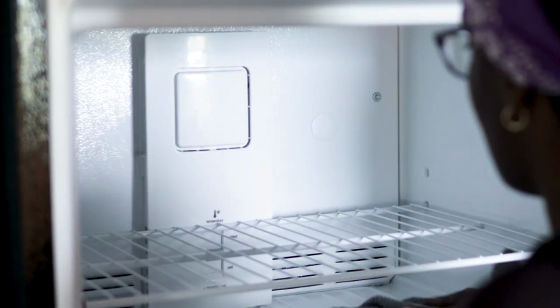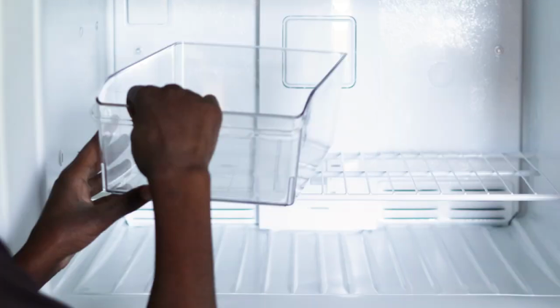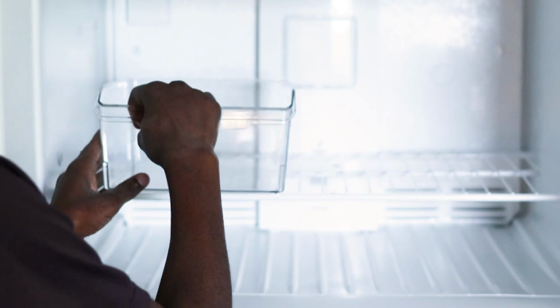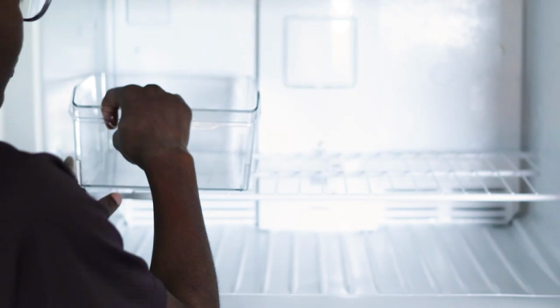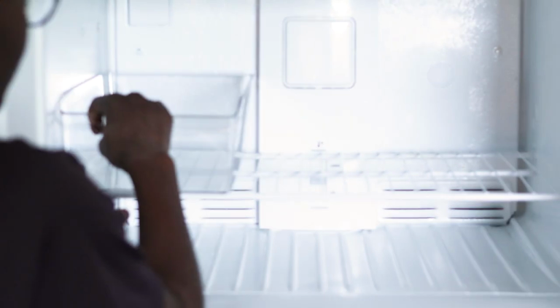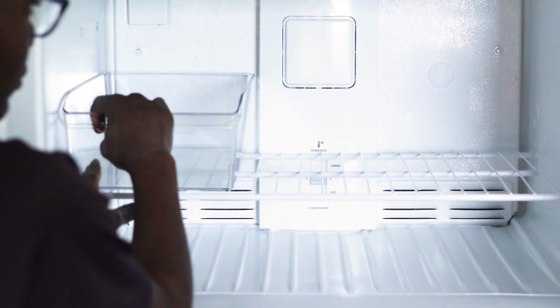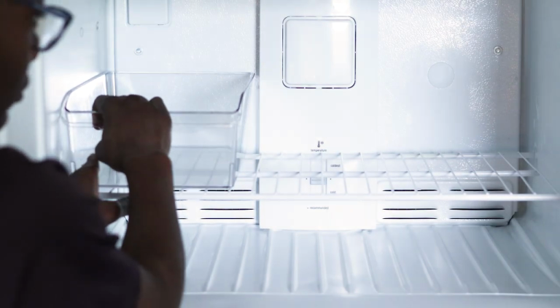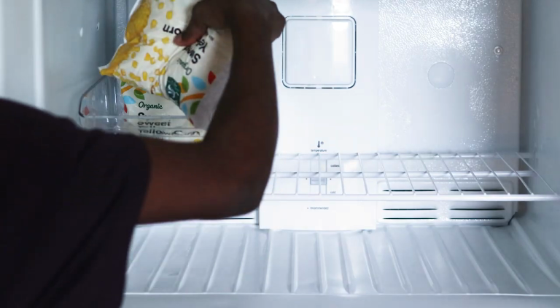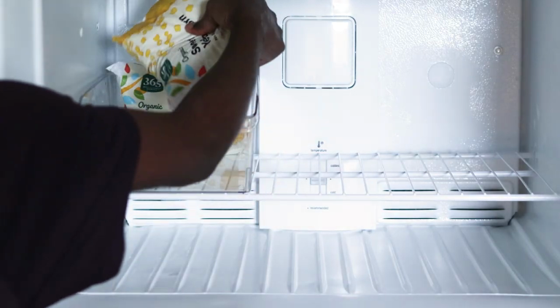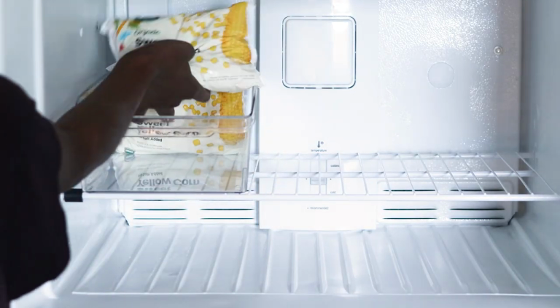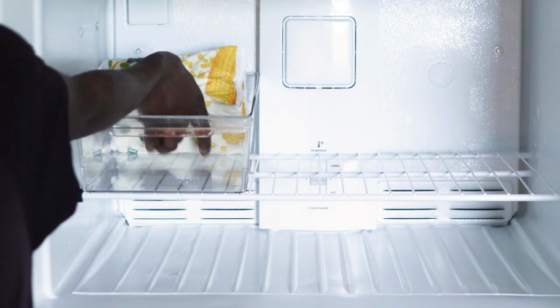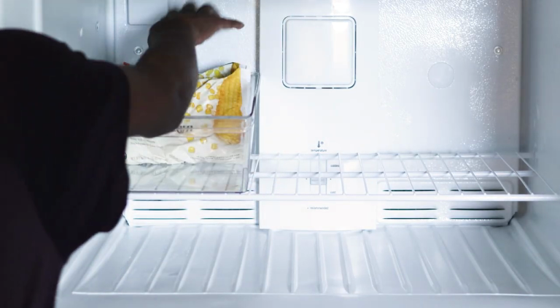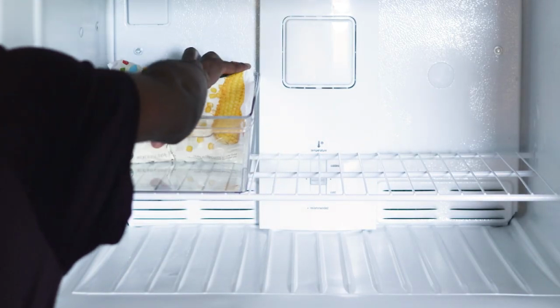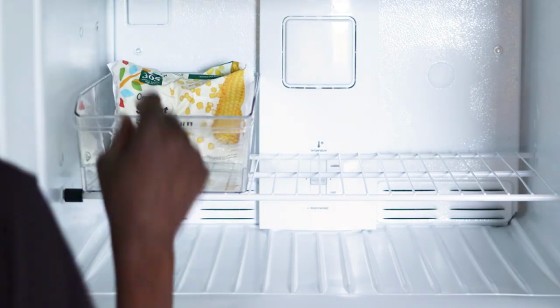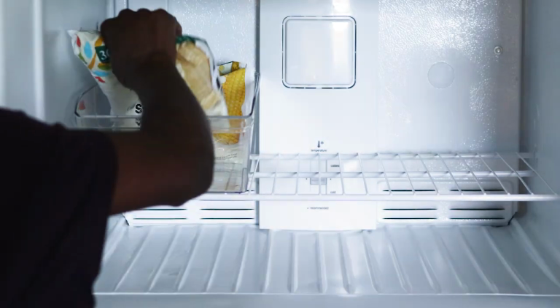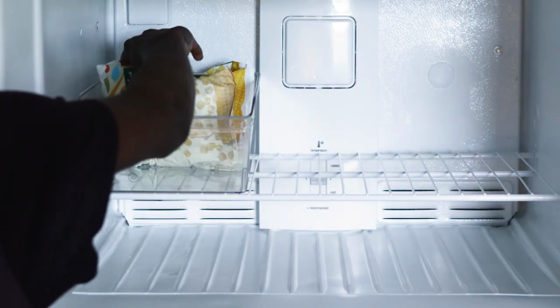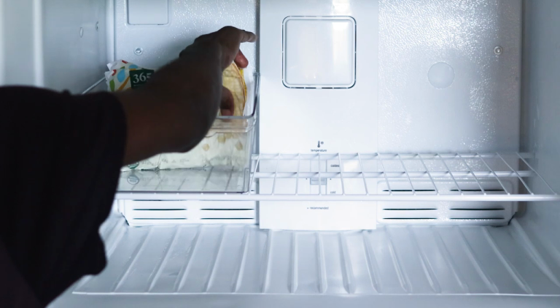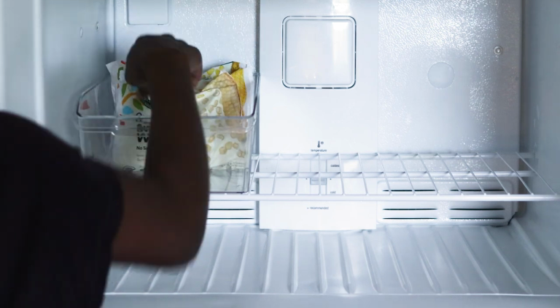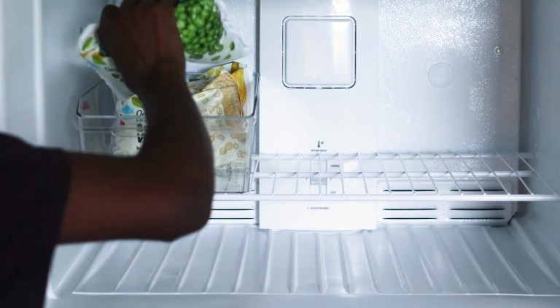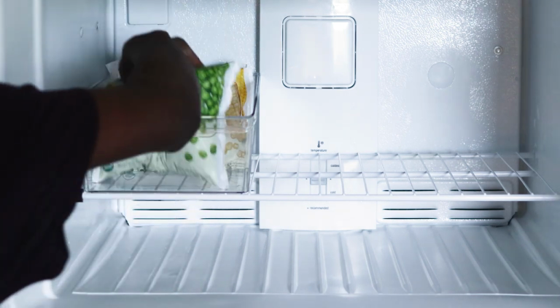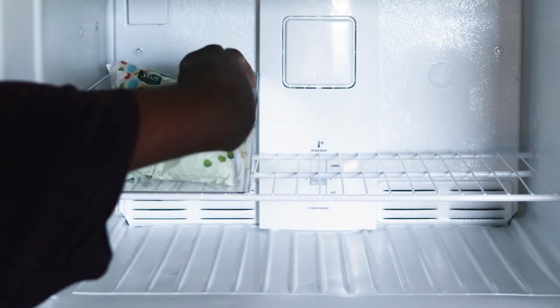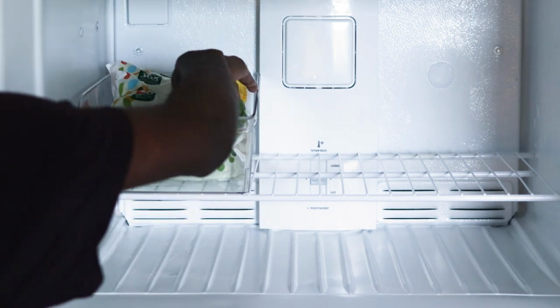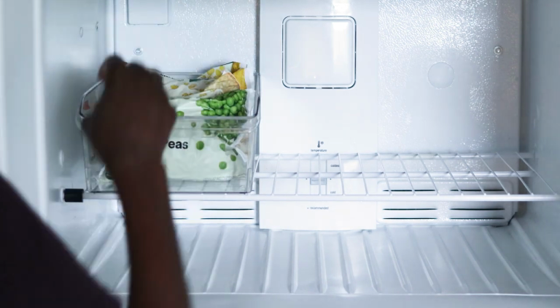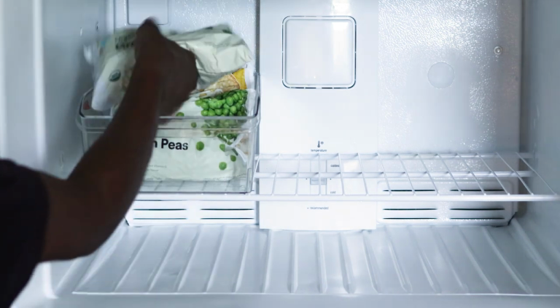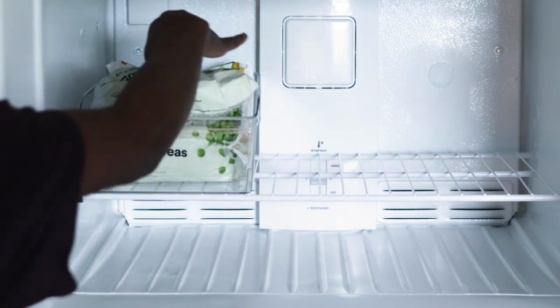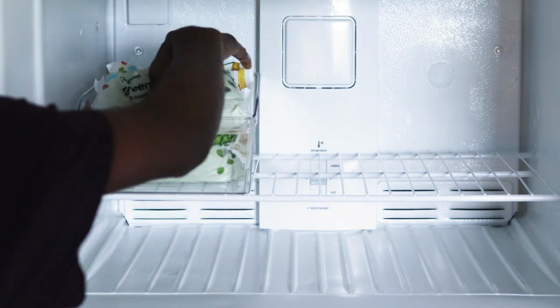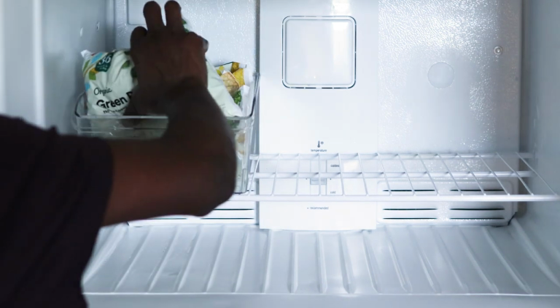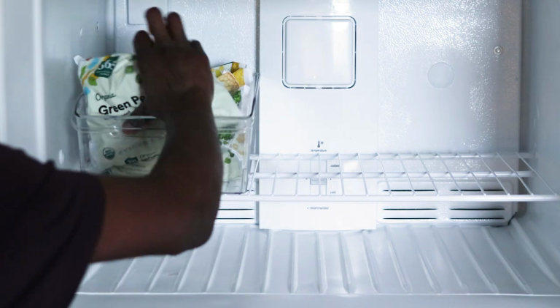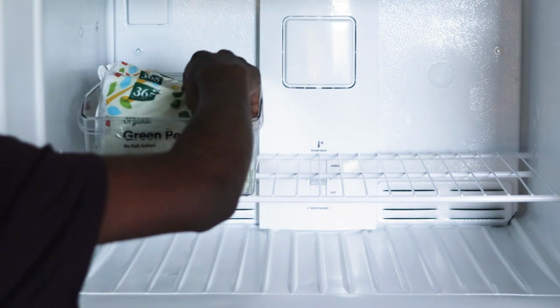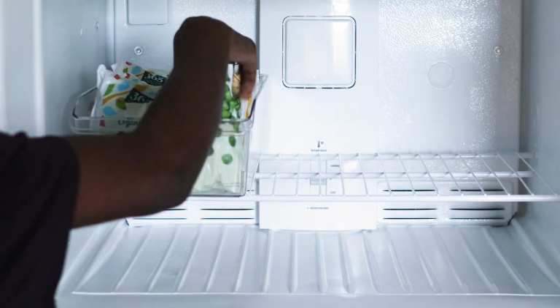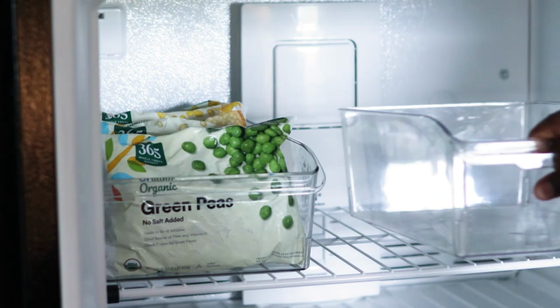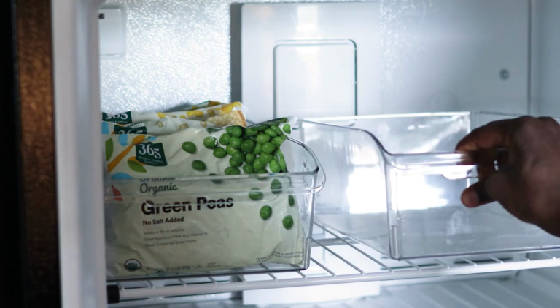The tall organizing bins worked so well for these frozen veggies — well it's just corn and sweet peas, but still, they're veggies. Not much variety but they're there.